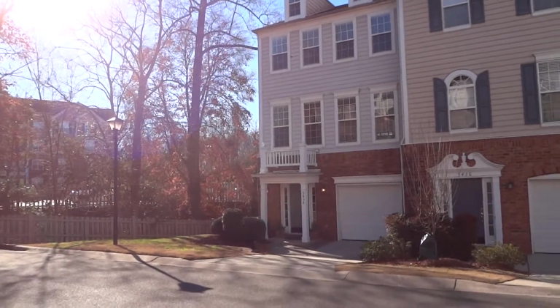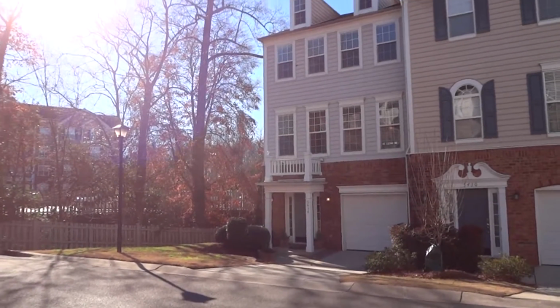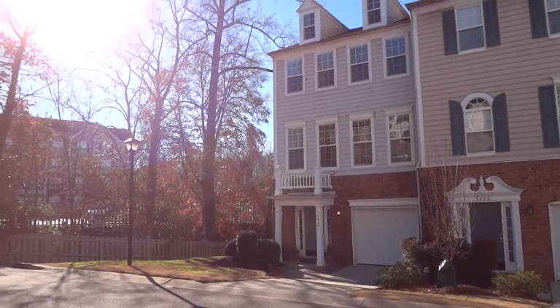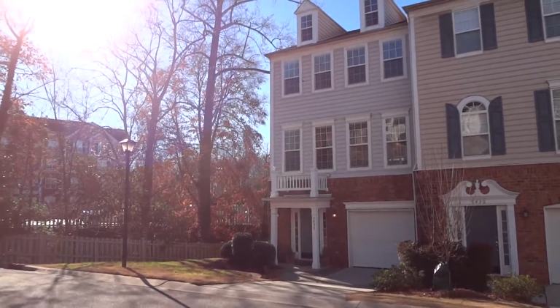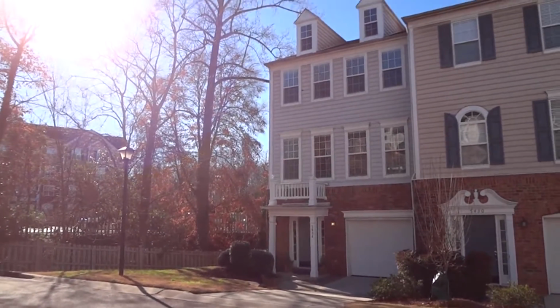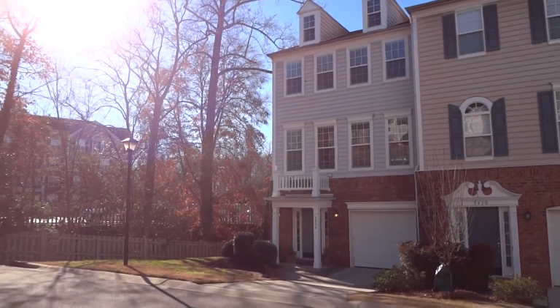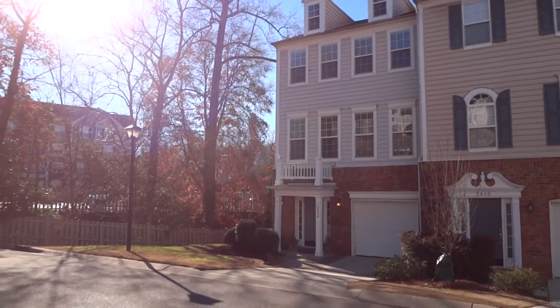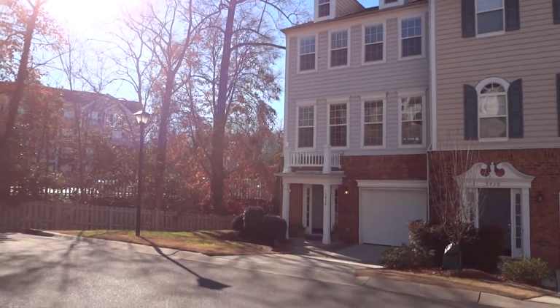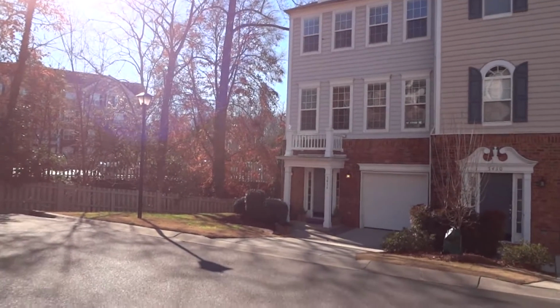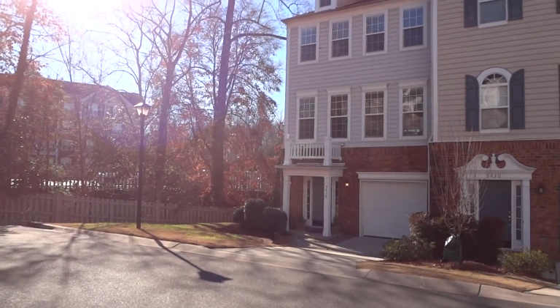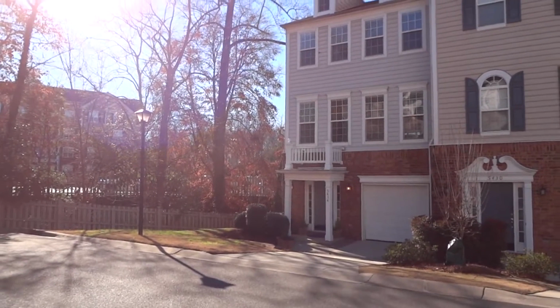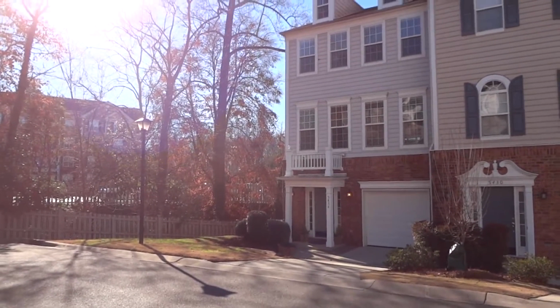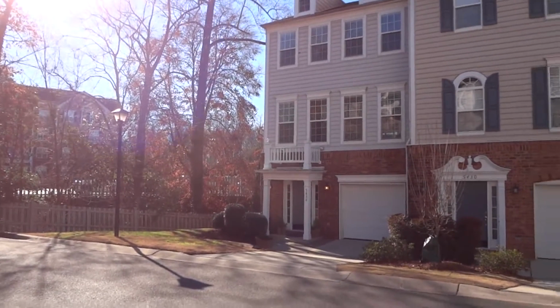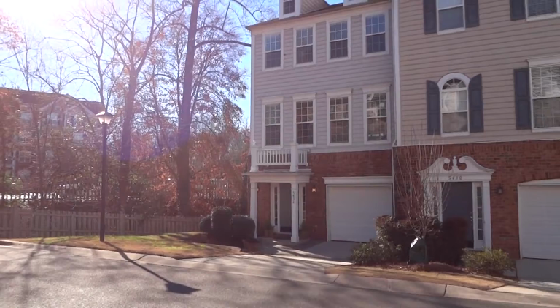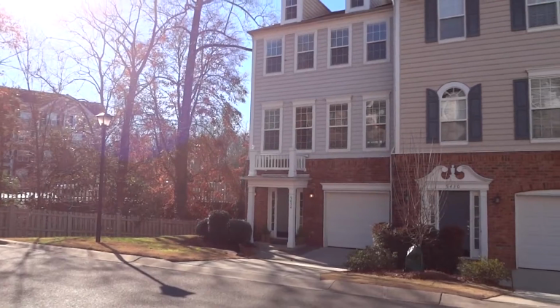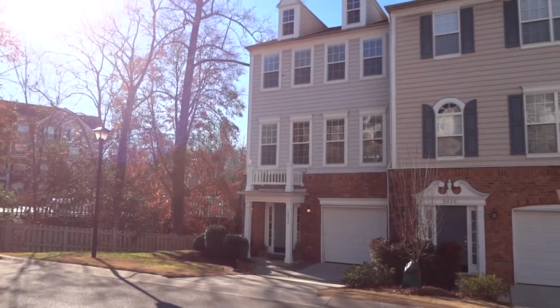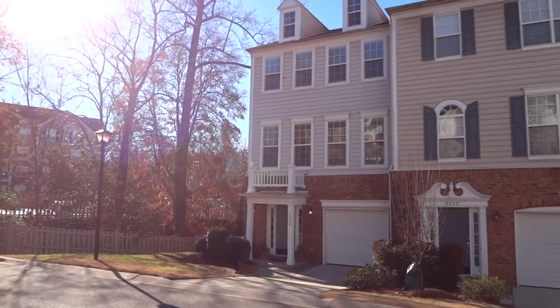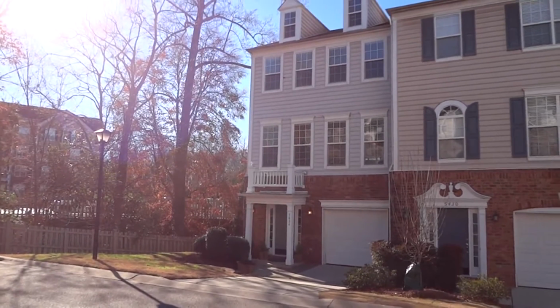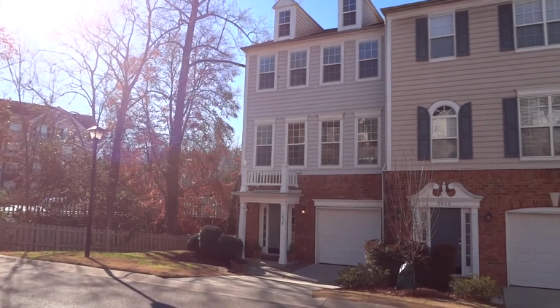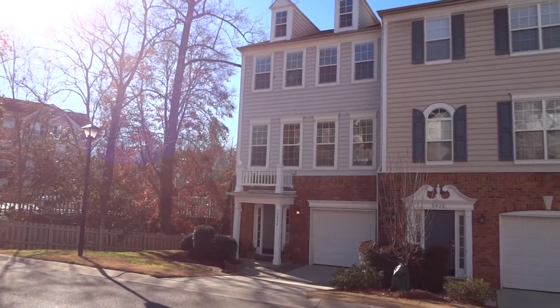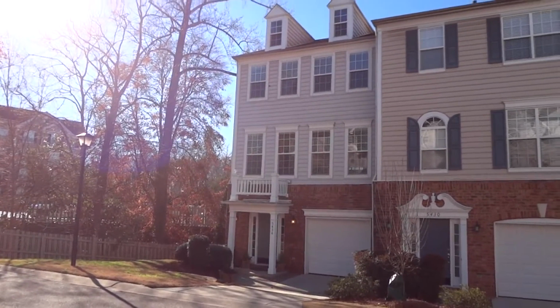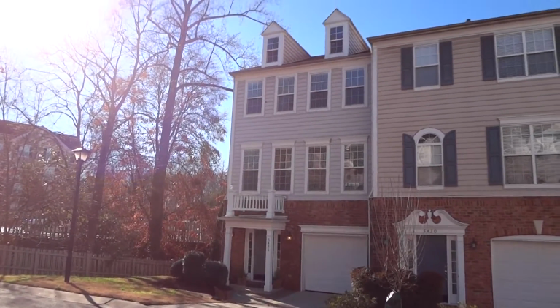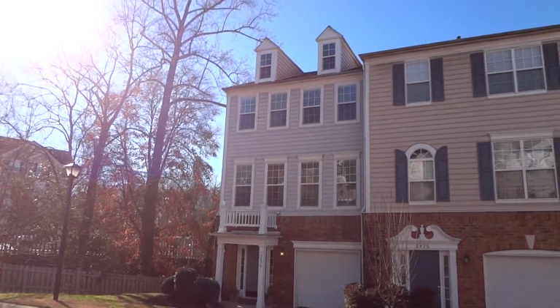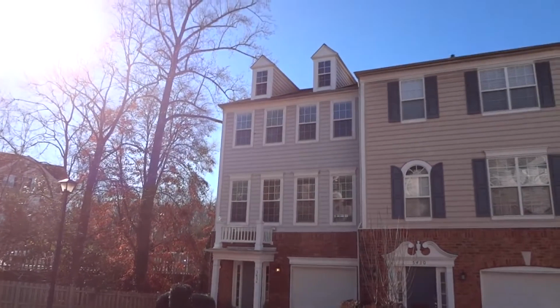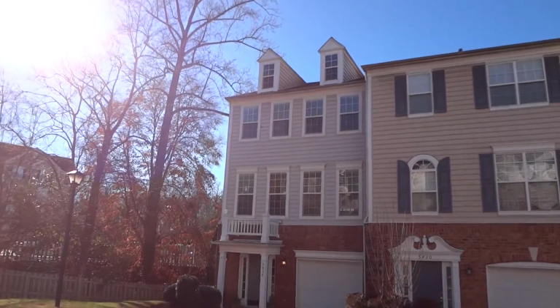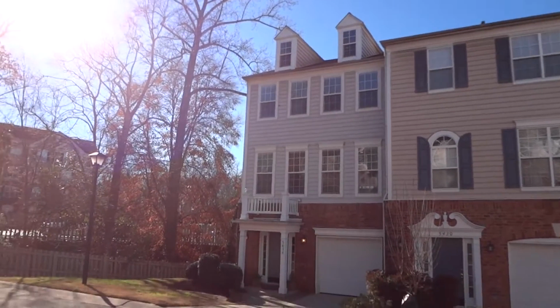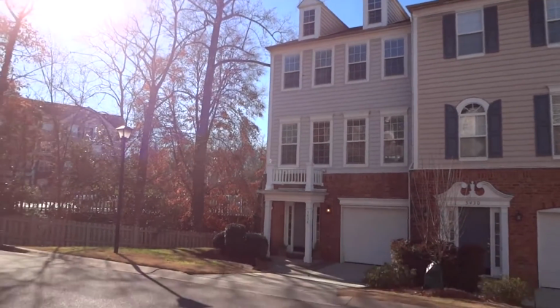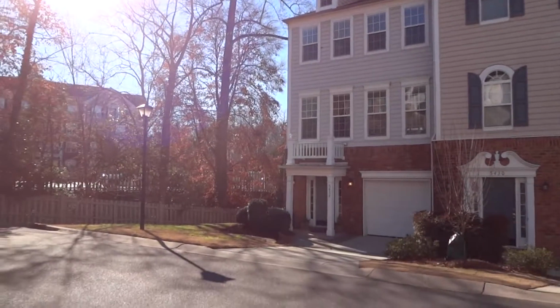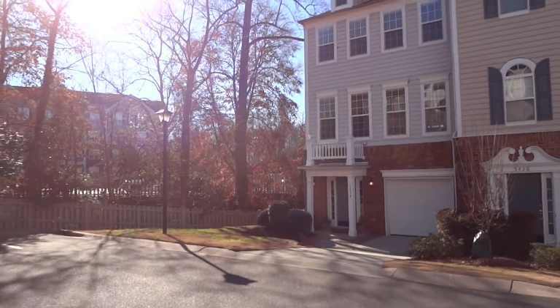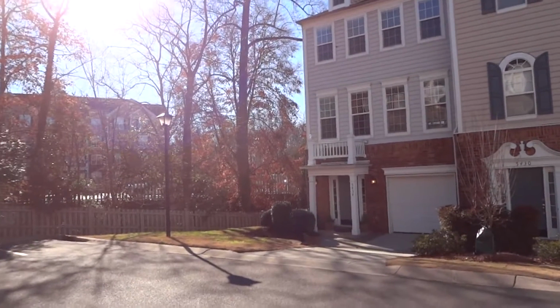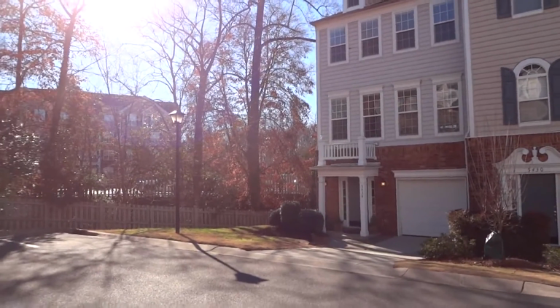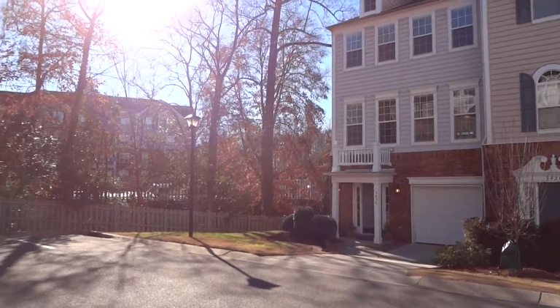Hello, Barry Reeves the Real Estate Geek here at our newest listing at 5434 Dockery in beautiful South Park, on this glorious Carolina blue sky day. Let's go in and take a look.